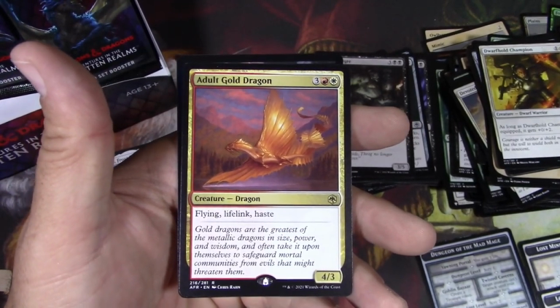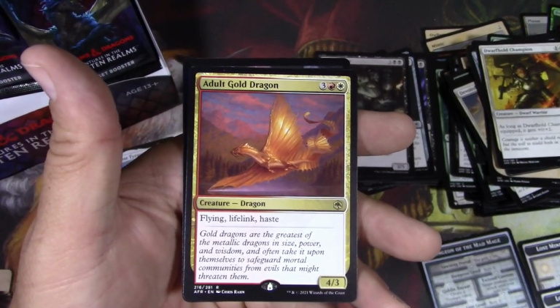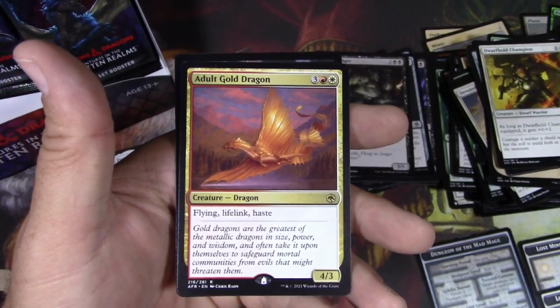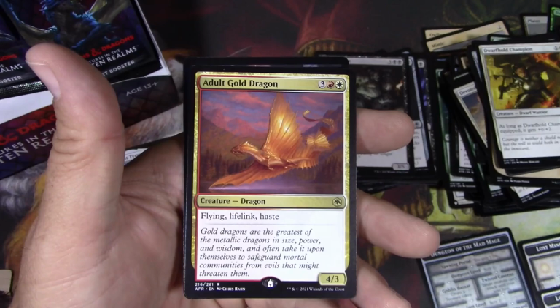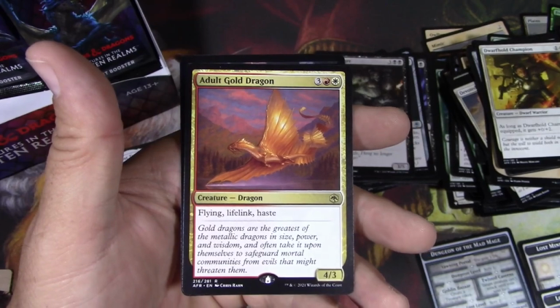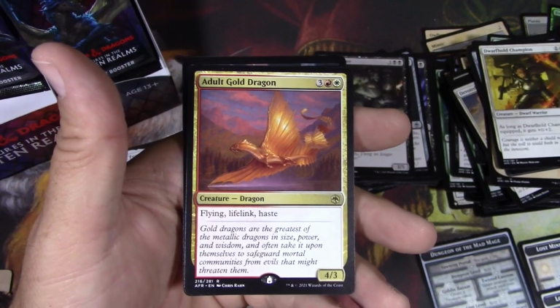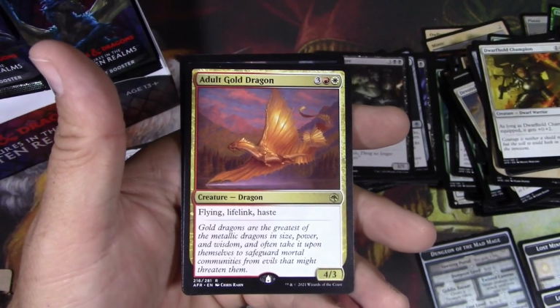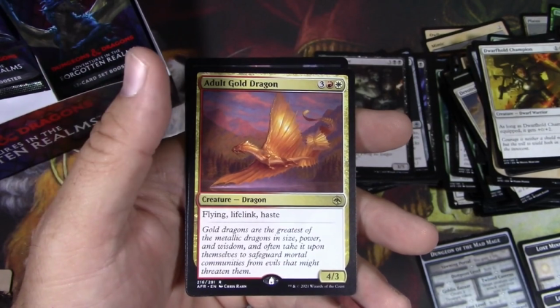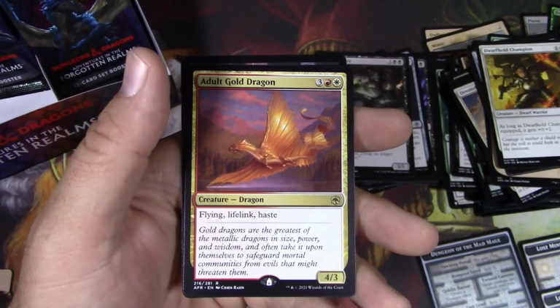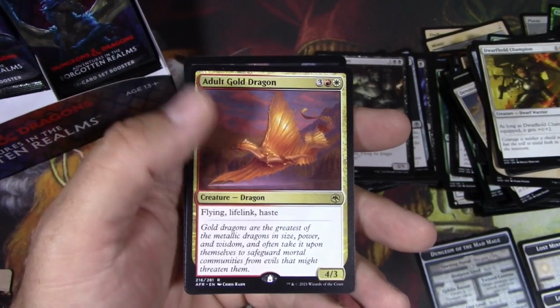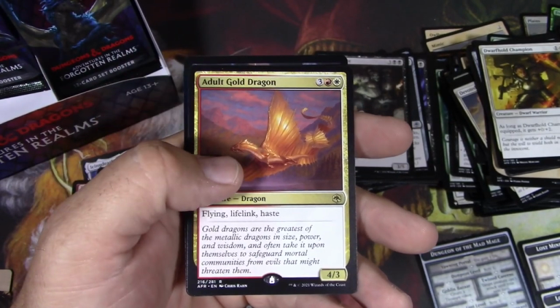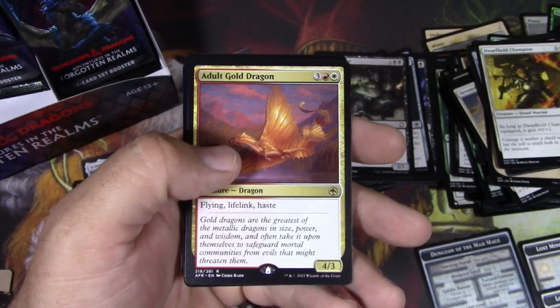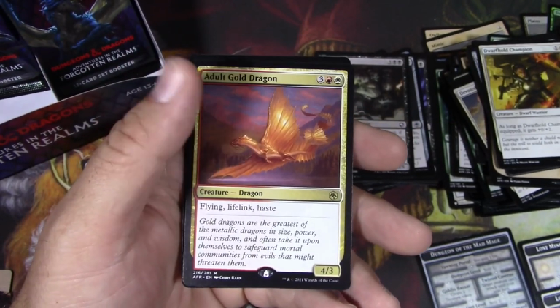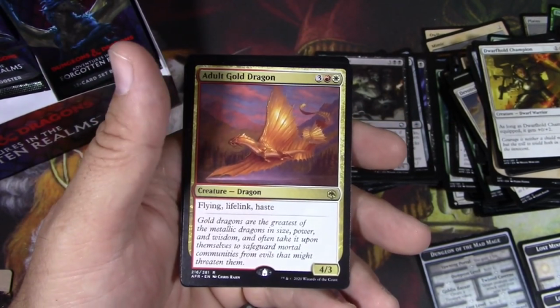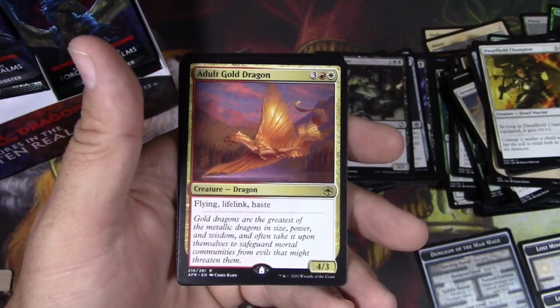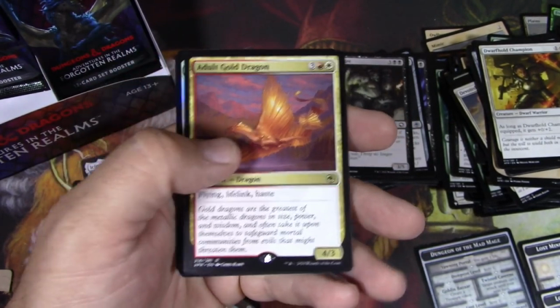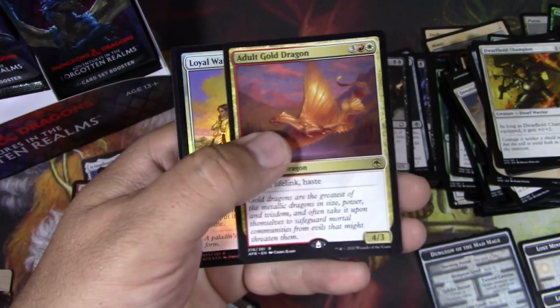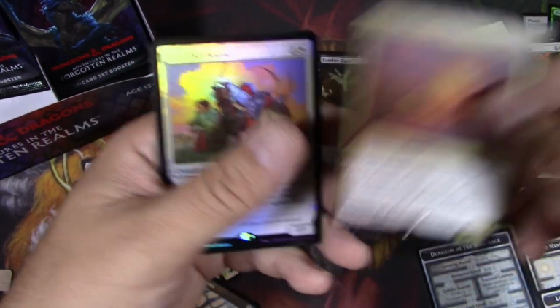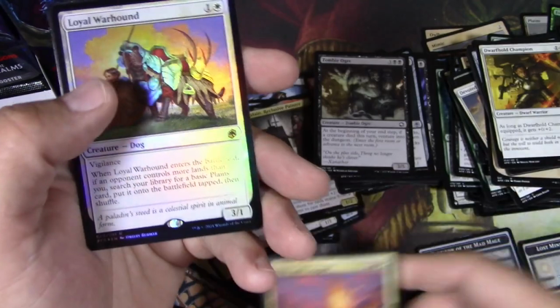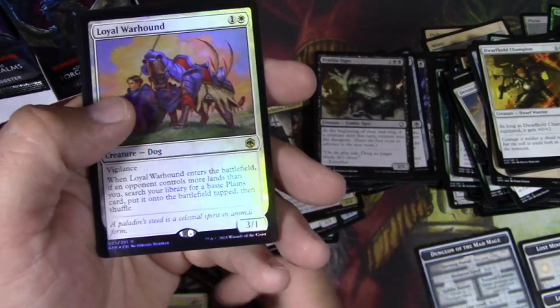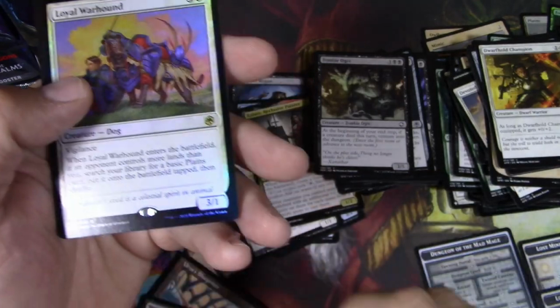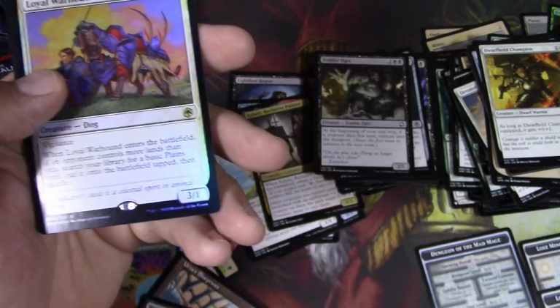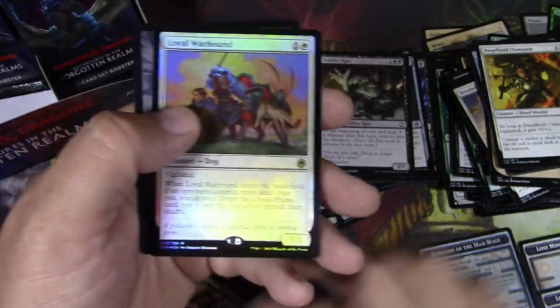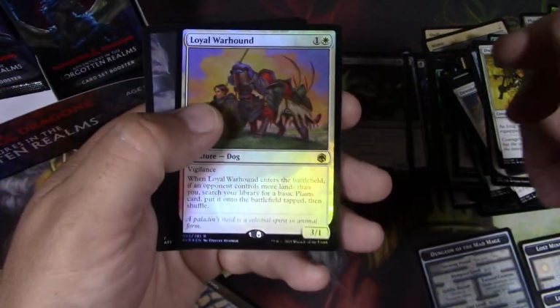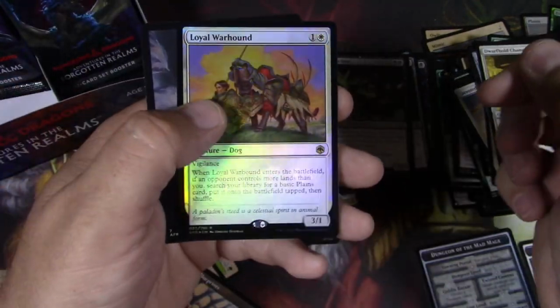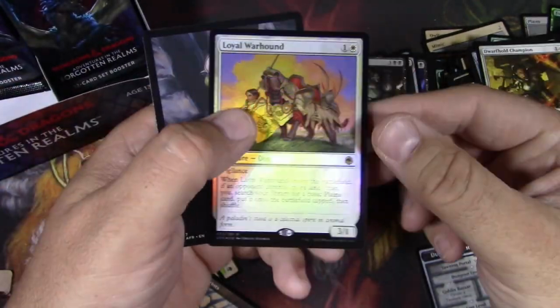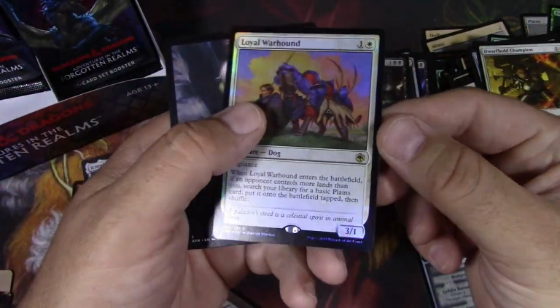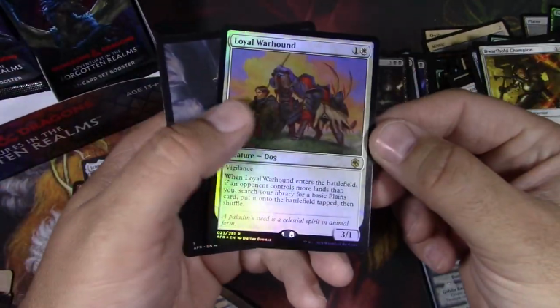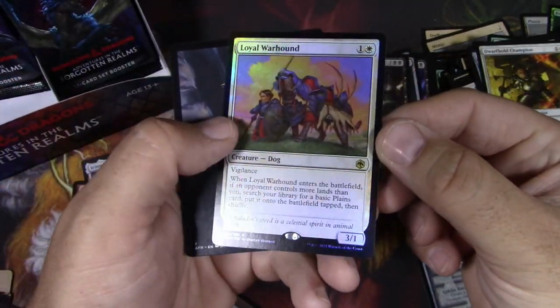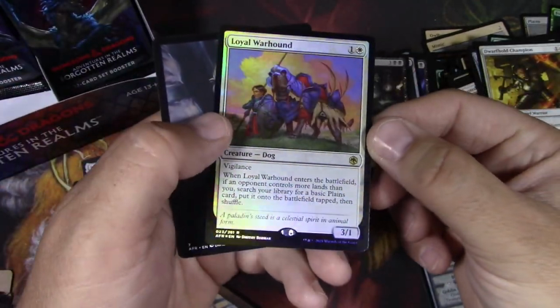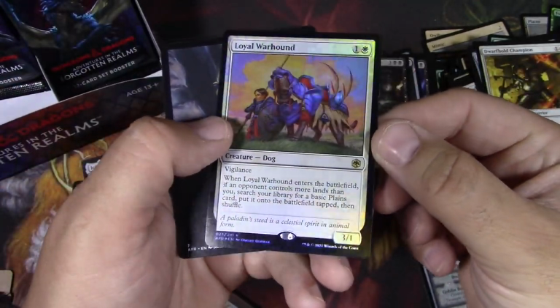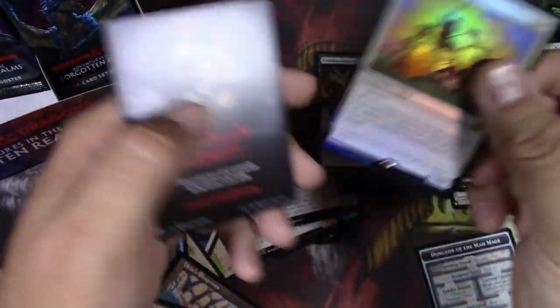Flying, Lifelink, Haste. If you can ramp into this, you're doing pretty good on turn four. Loyal Warhound in foil — nice.